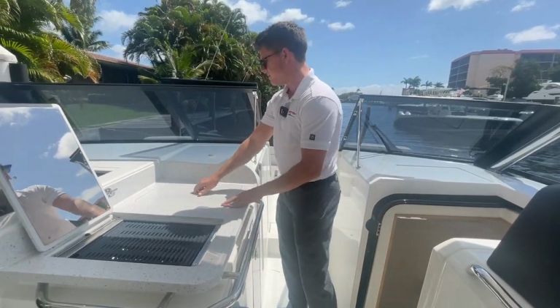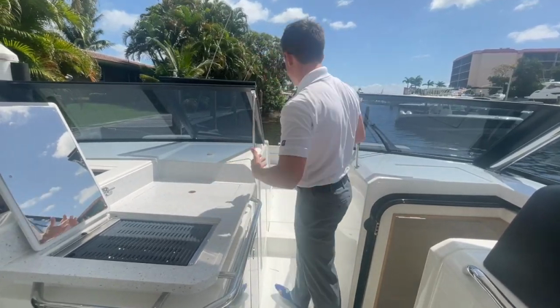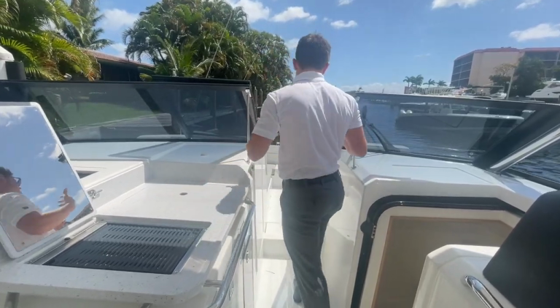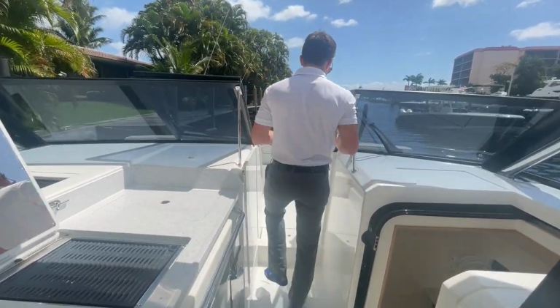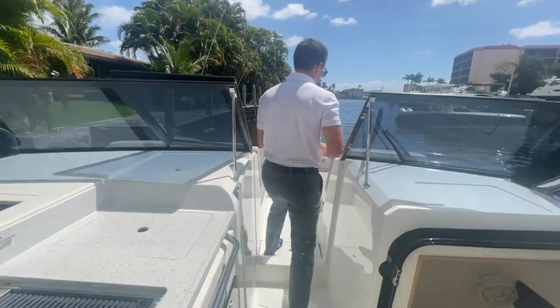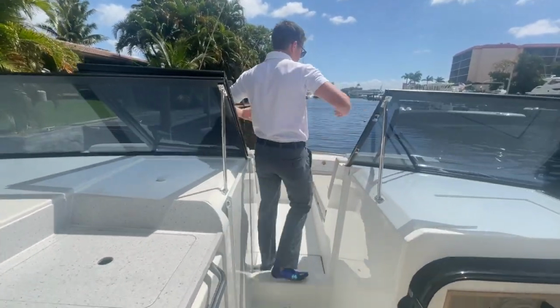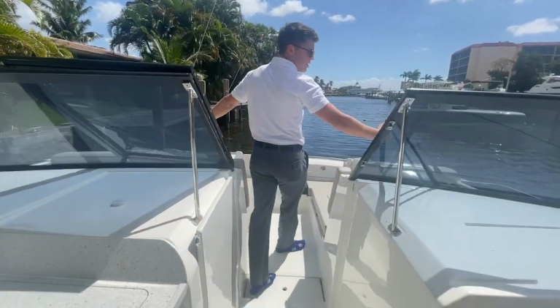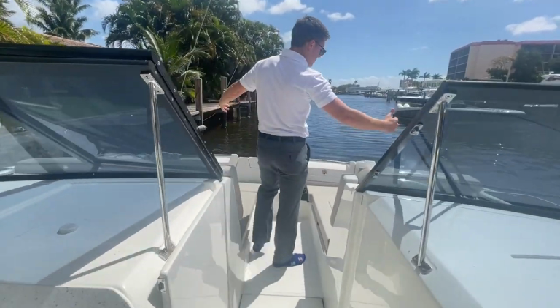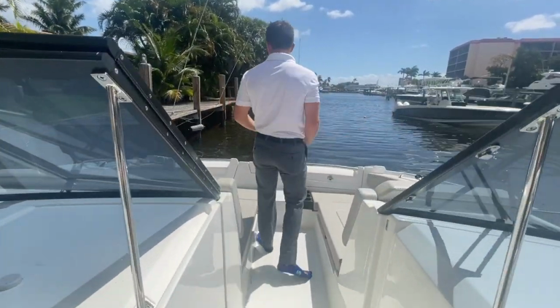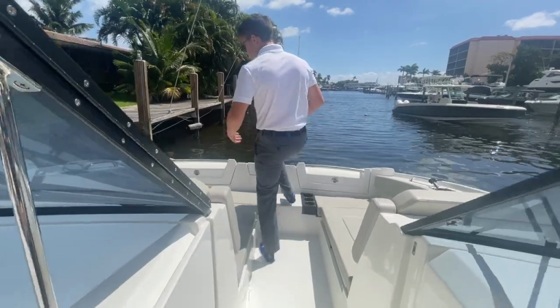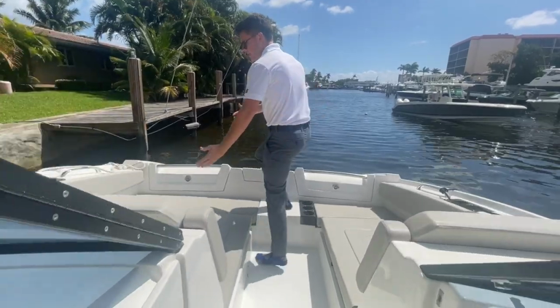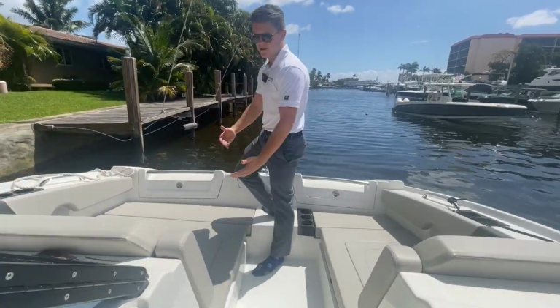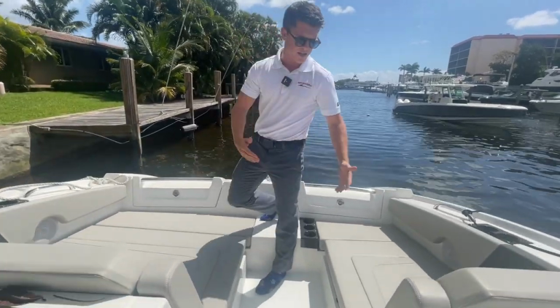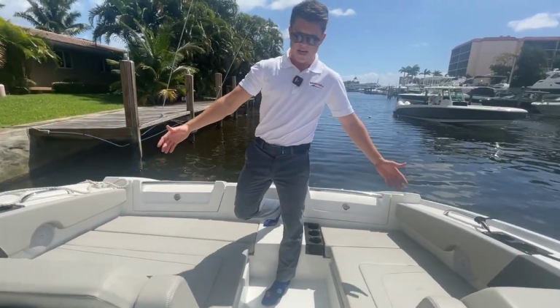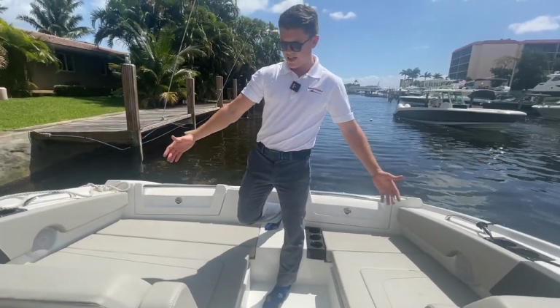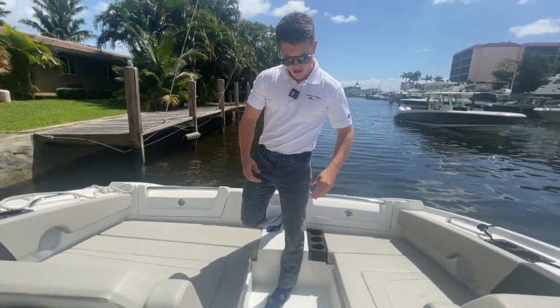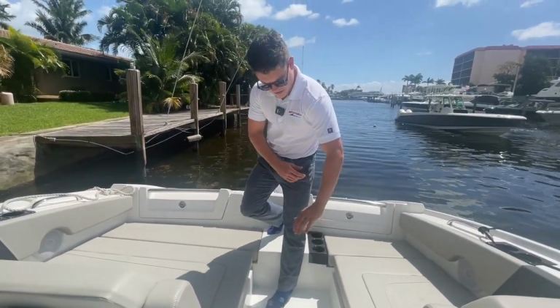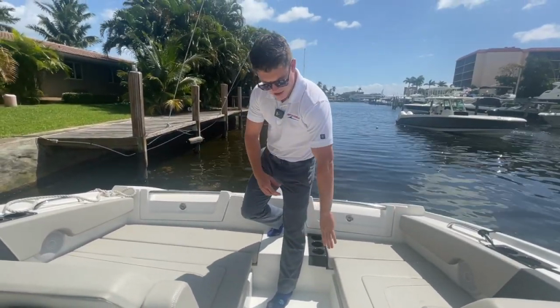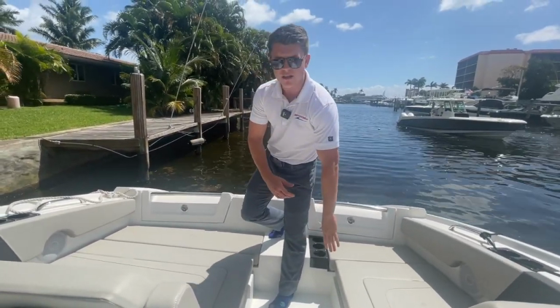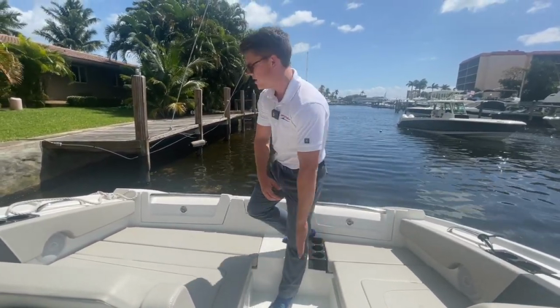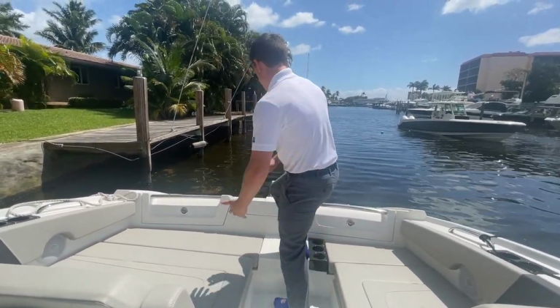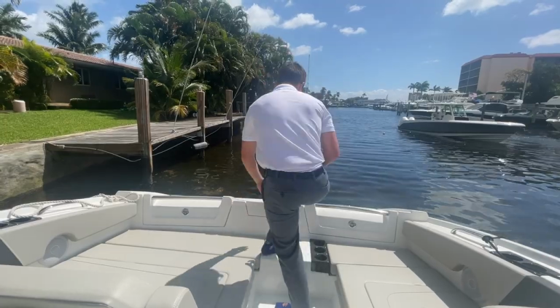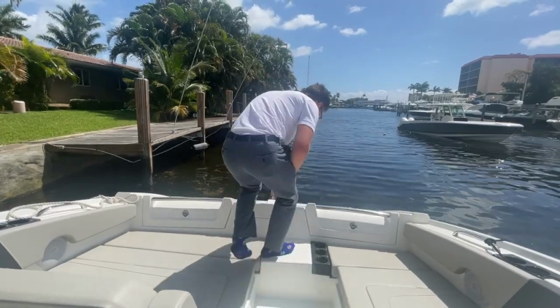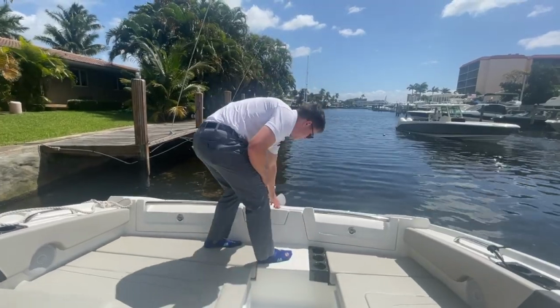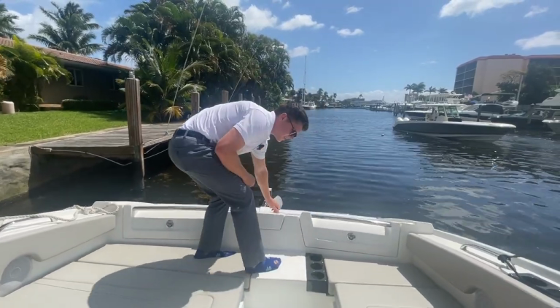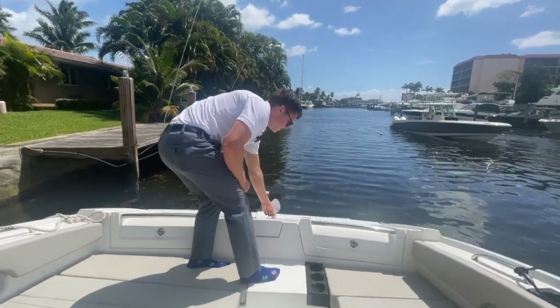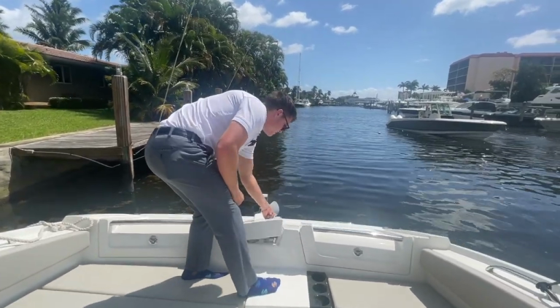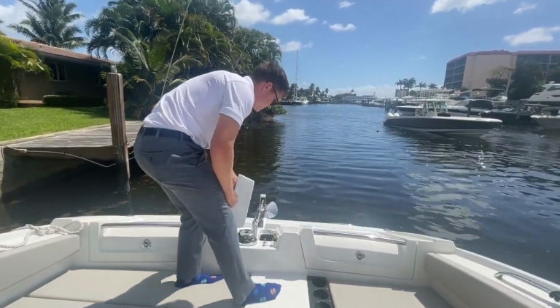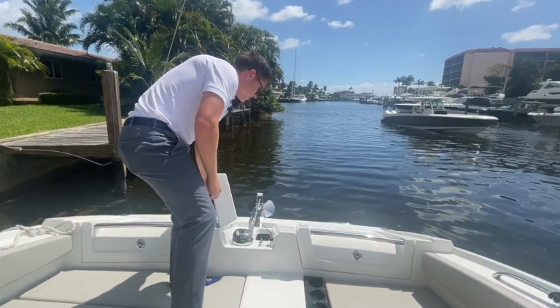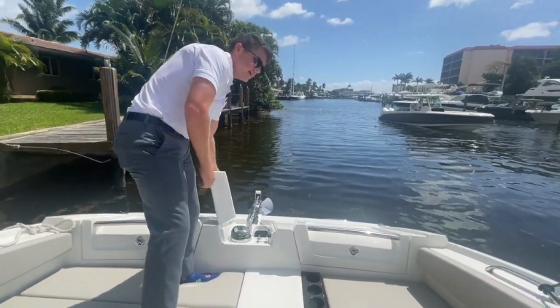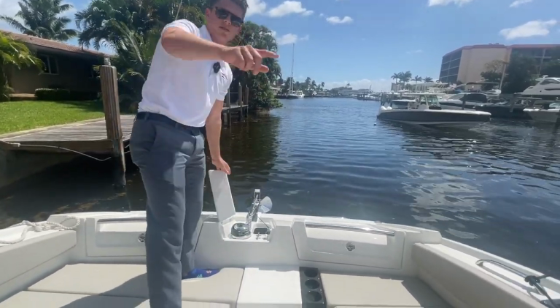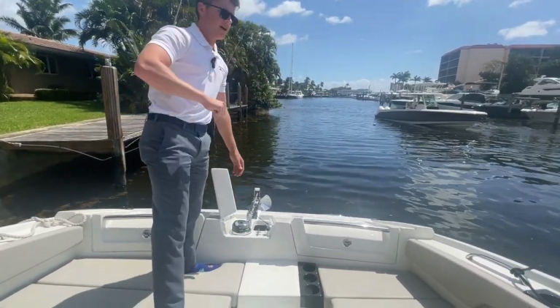Since it is a catamaran, you have that wider beam, so you're going to have some more seating up in the front — lounge seating. You have storage underneath, and of course this boat does have a windless anchor system that controls from the helm.